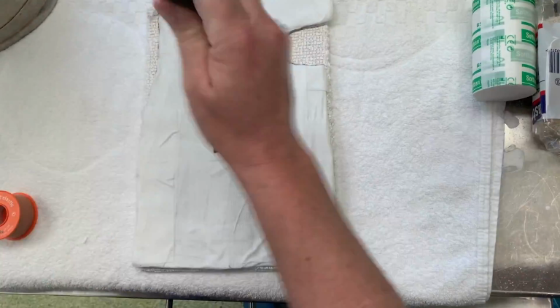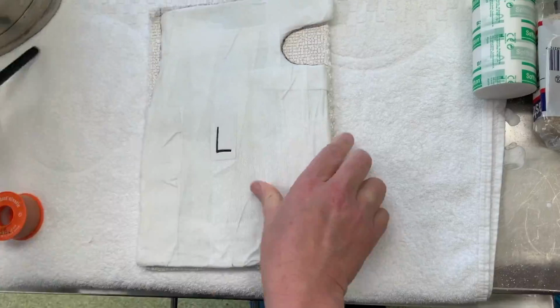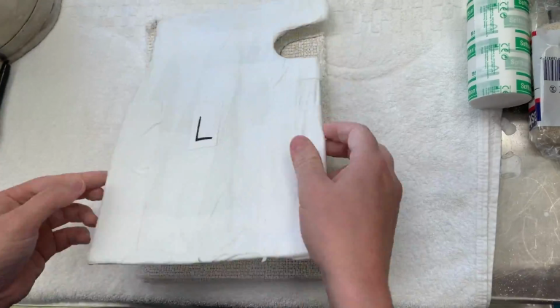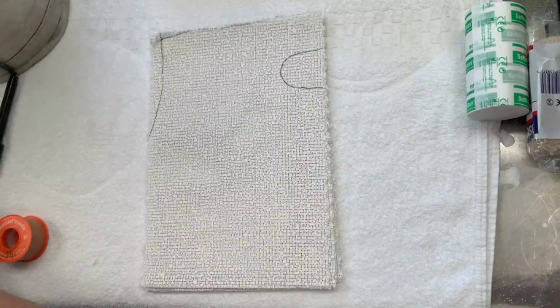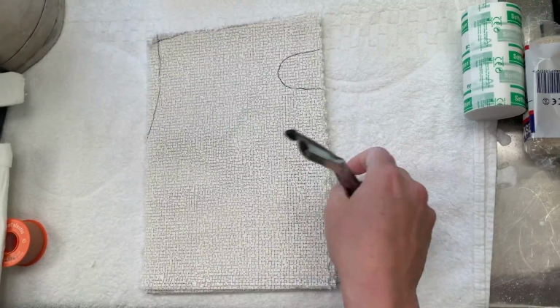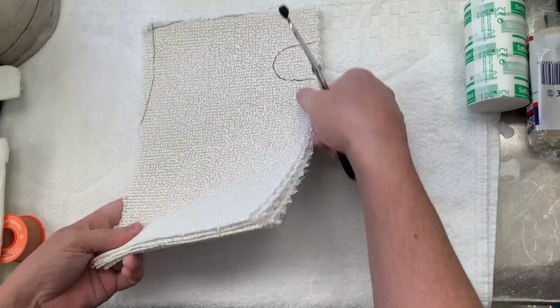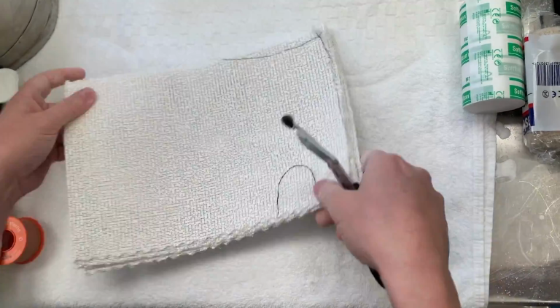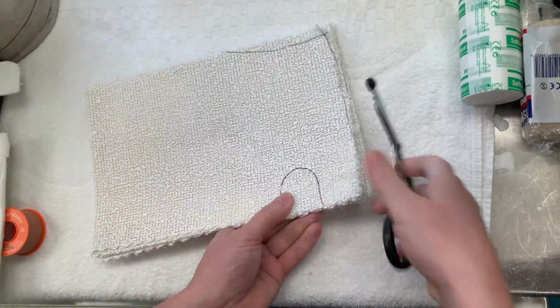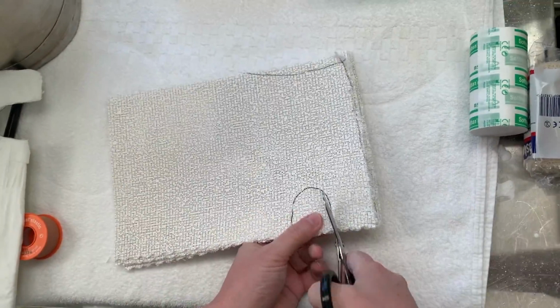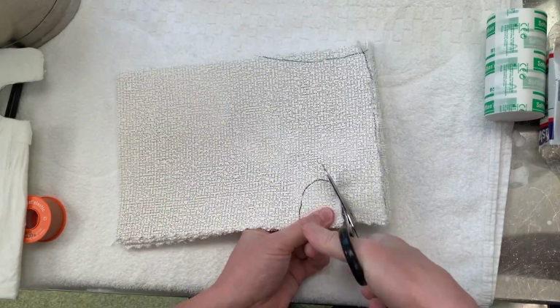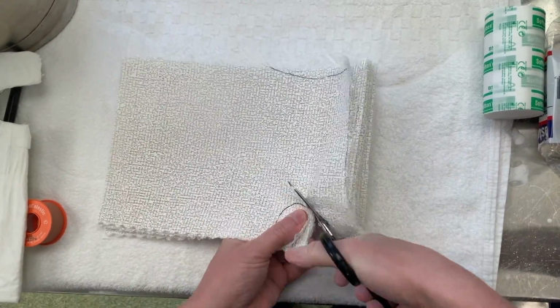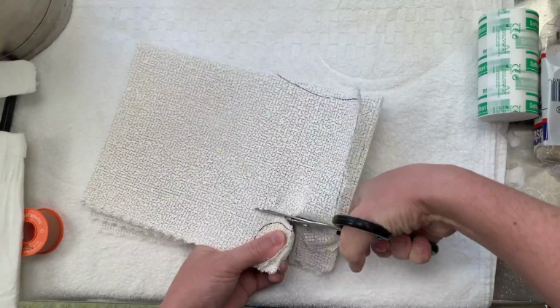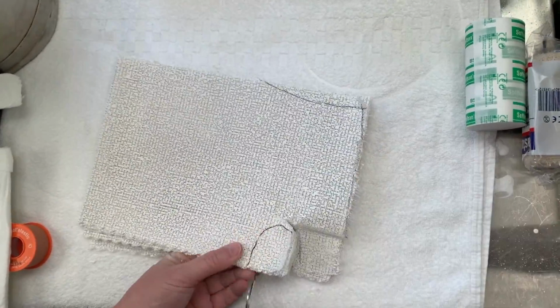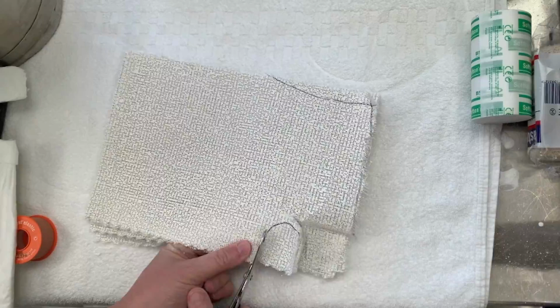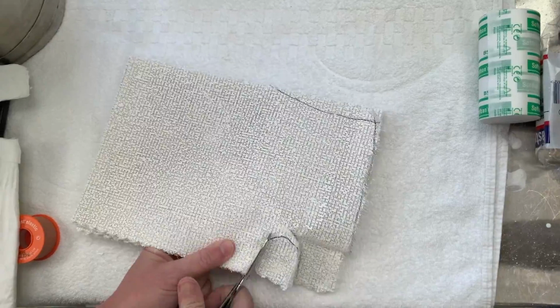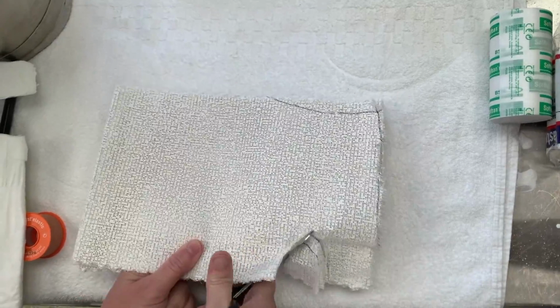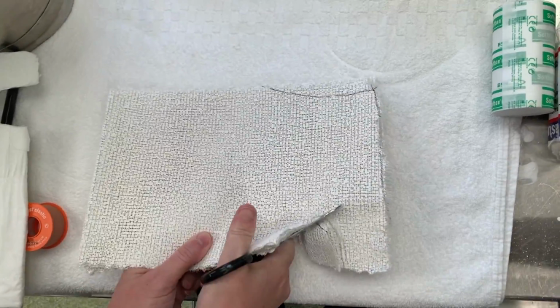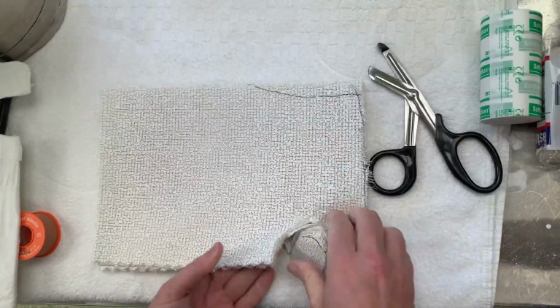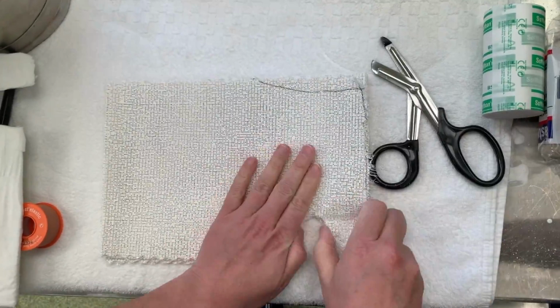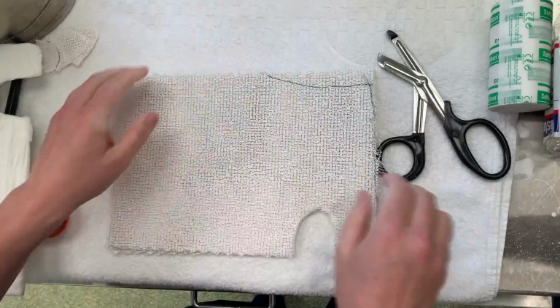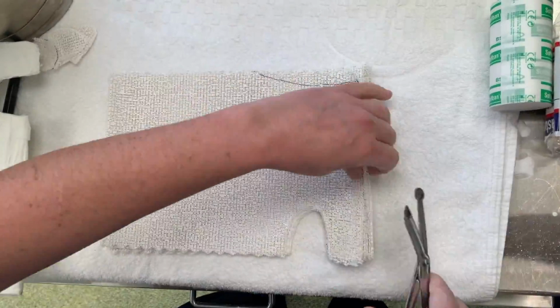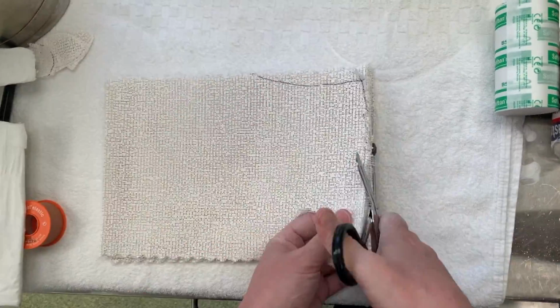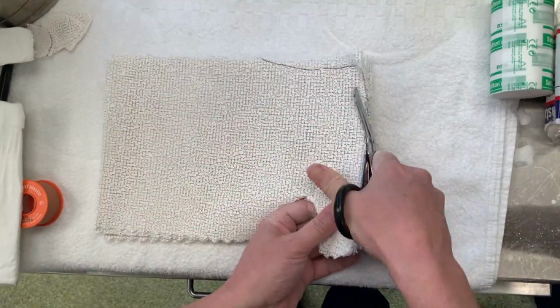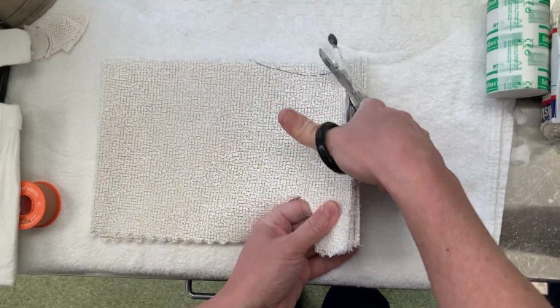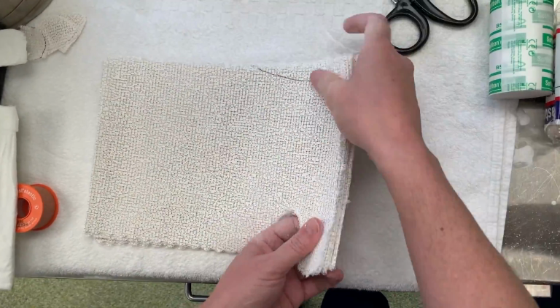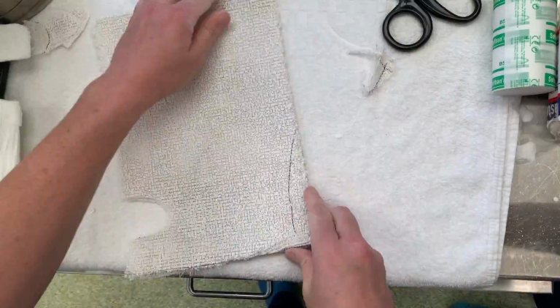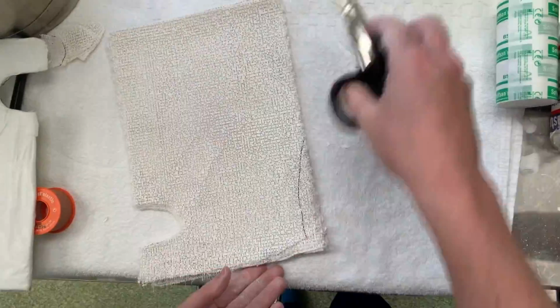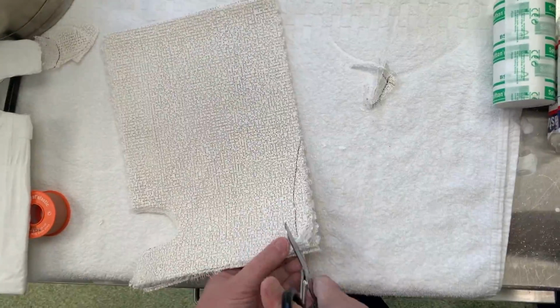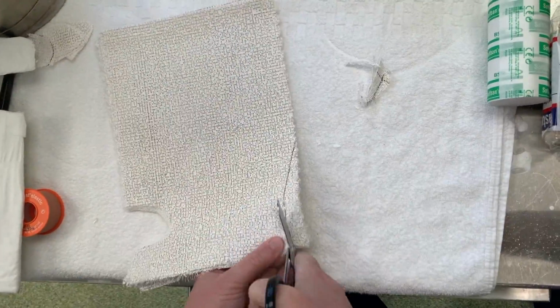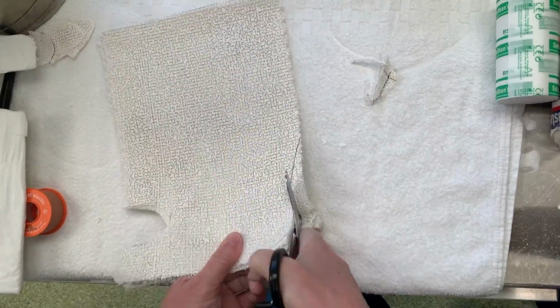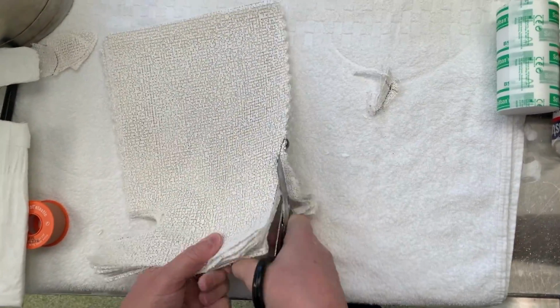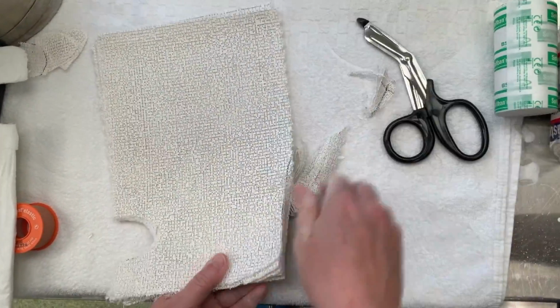We're using one packet of the 20cm plaster of Paris, which makes approximately 10 plies, and cut it to the template provided. The length of the backslab can be adjusted according to the size of the patient's arm.